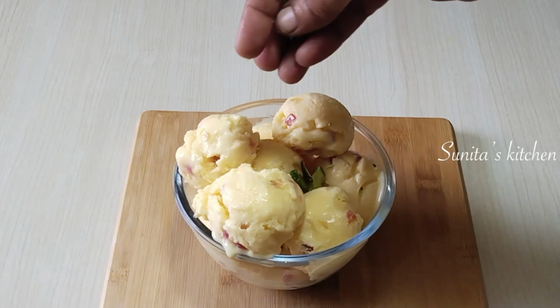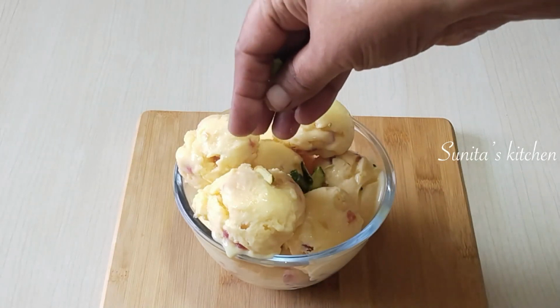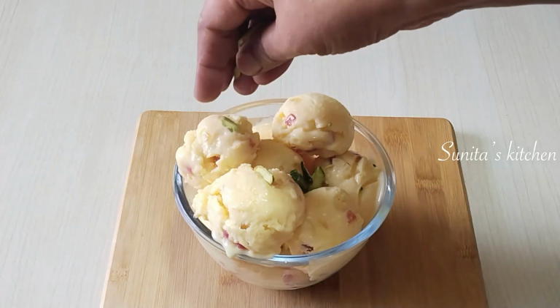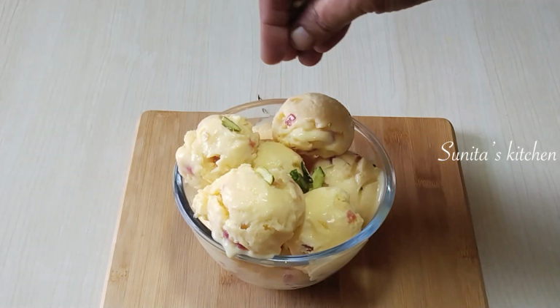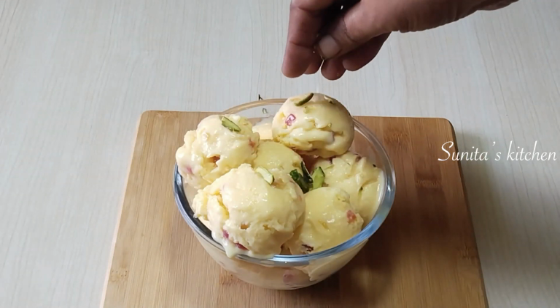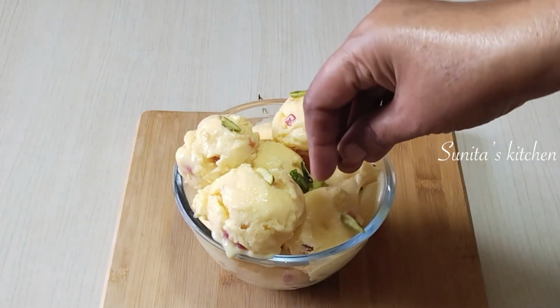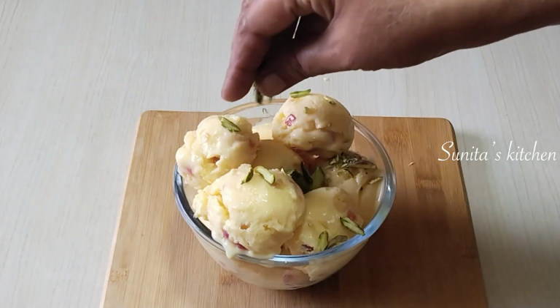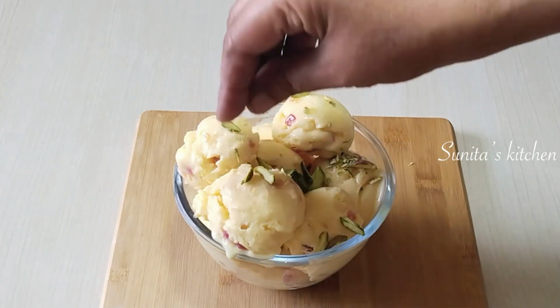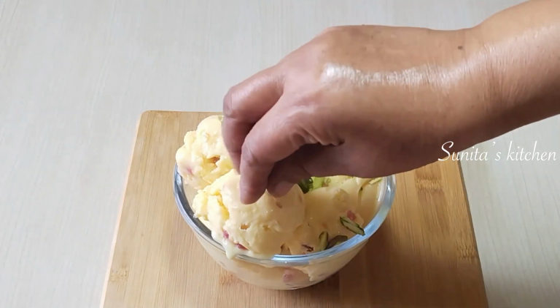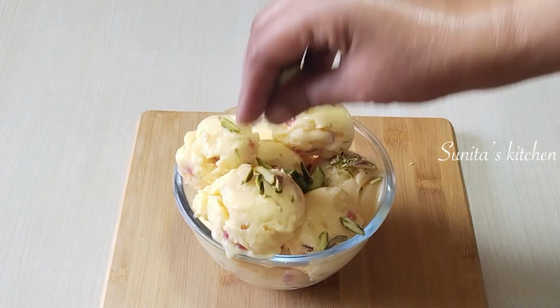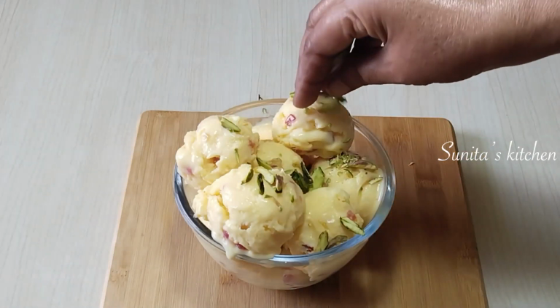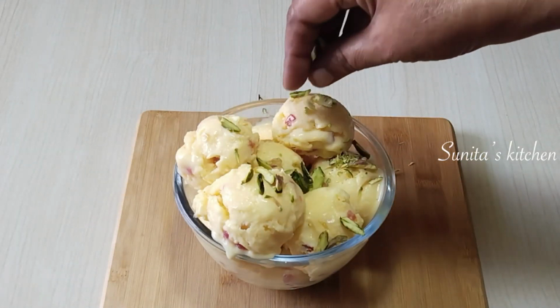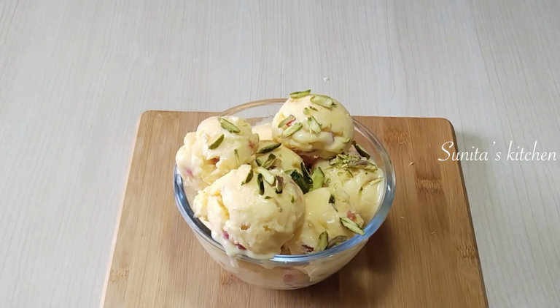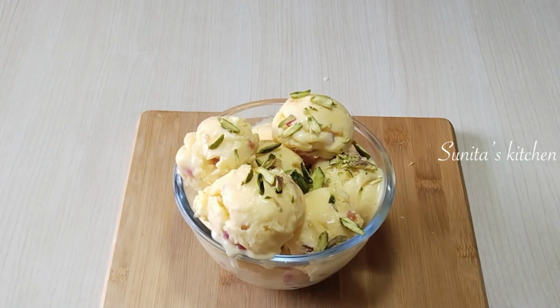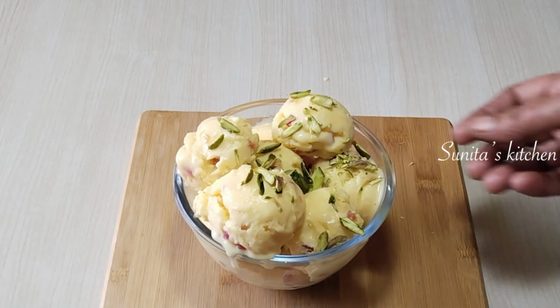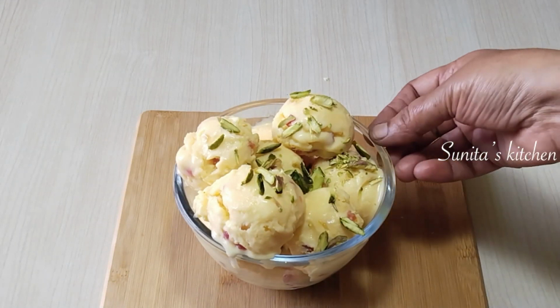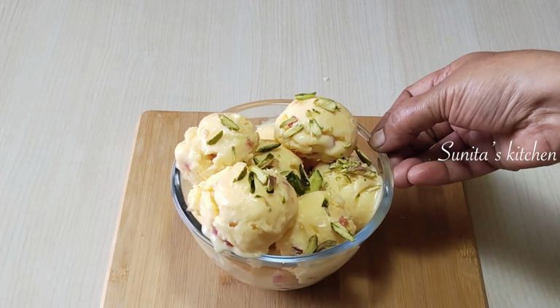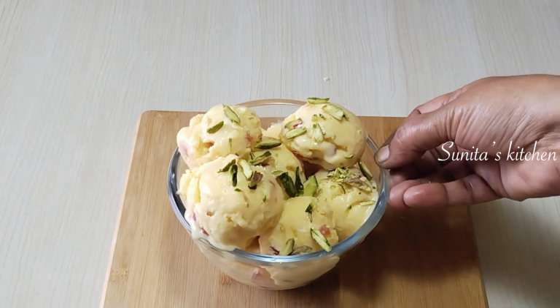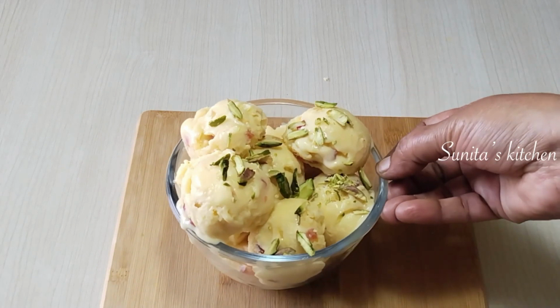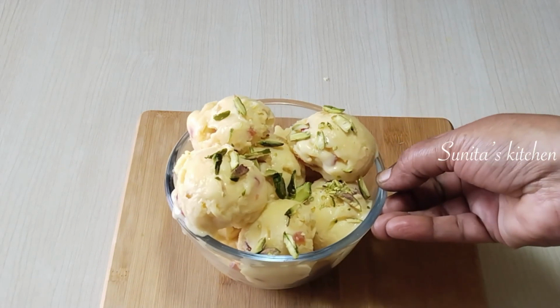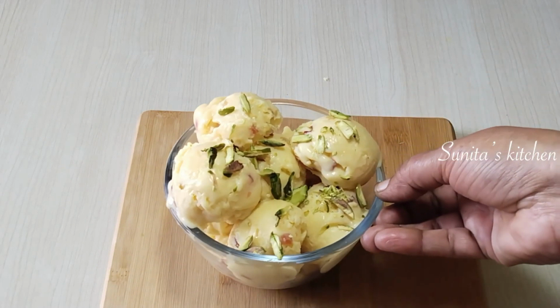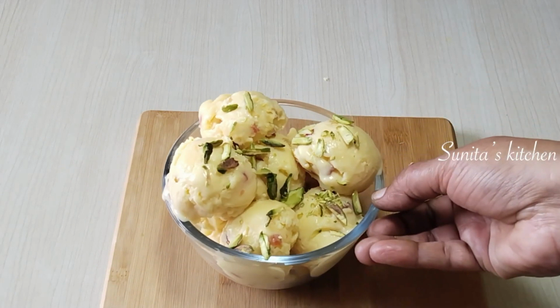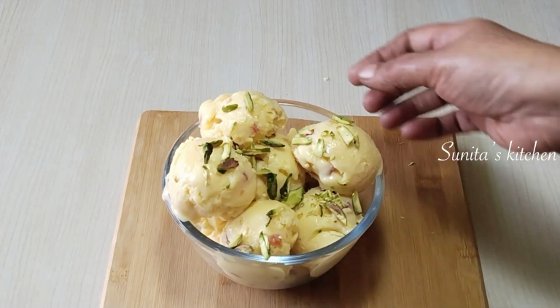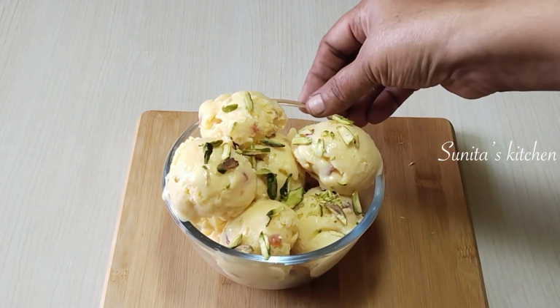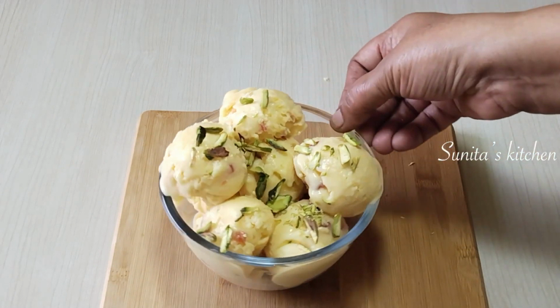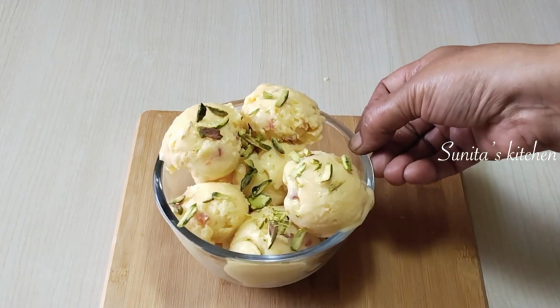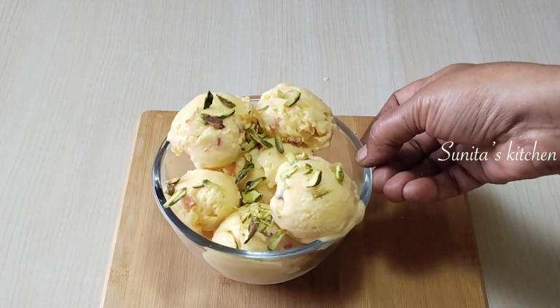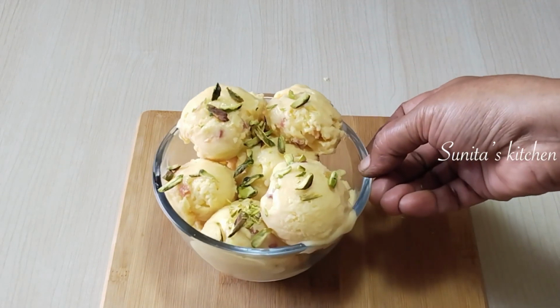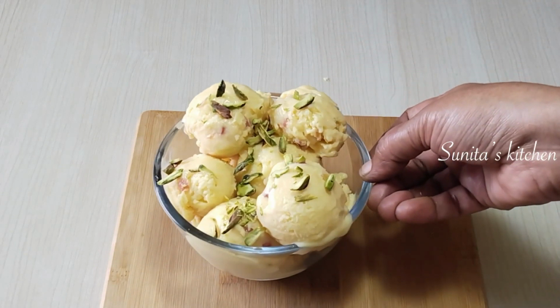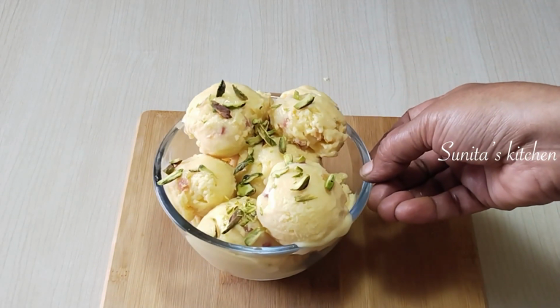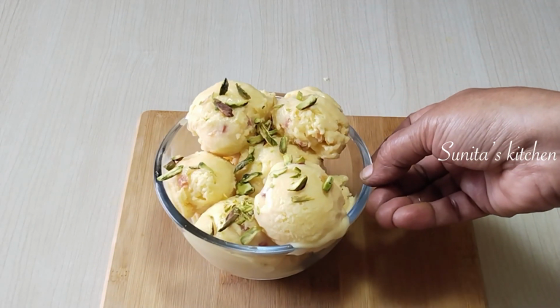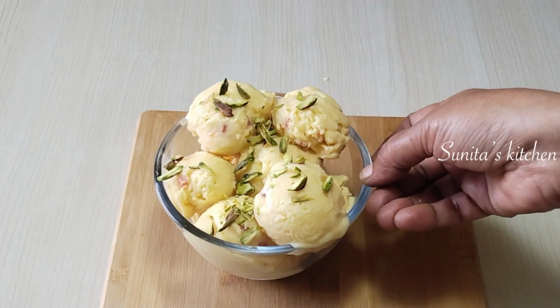Hello friends, welcome to Sunita's Kitchen. Today we will make custard ice cream. We will prepare it at home — it will be a bit creamier than what you get in the market. Let's see how to make it.